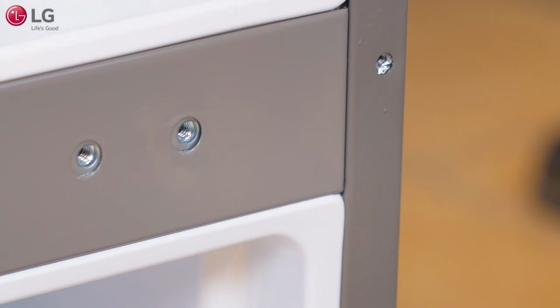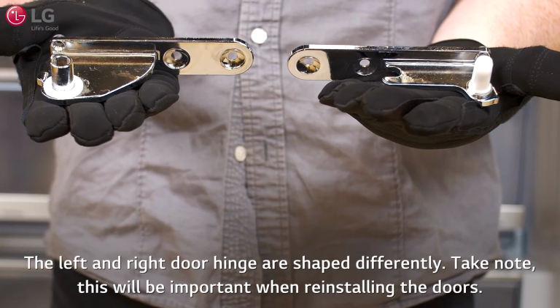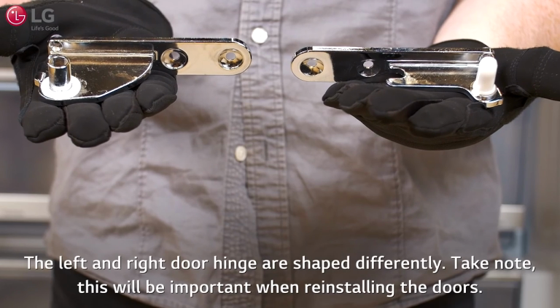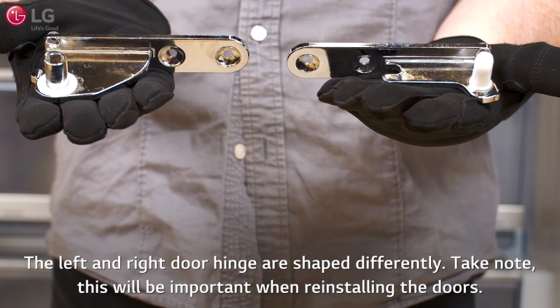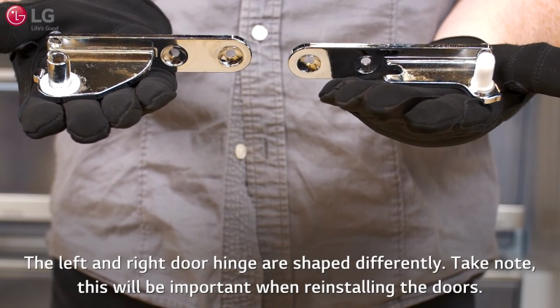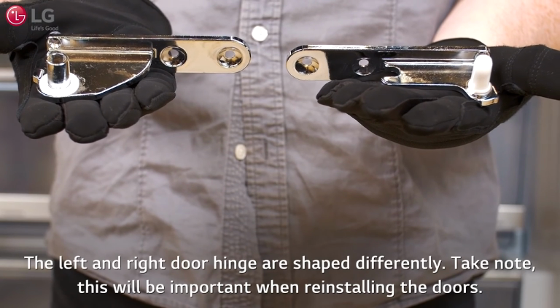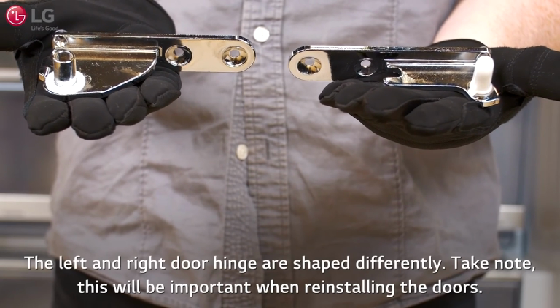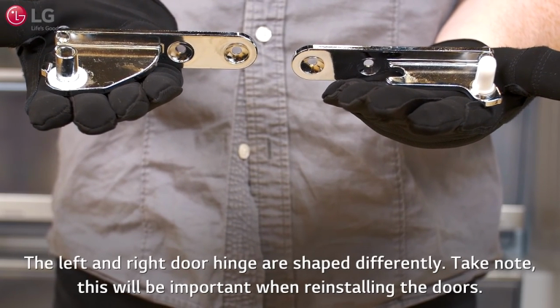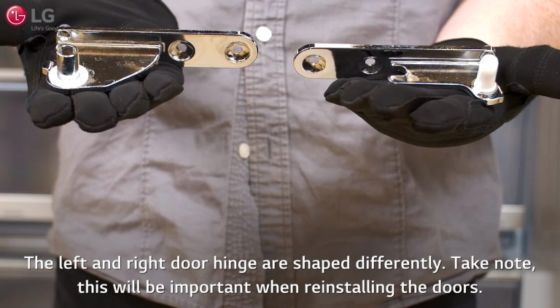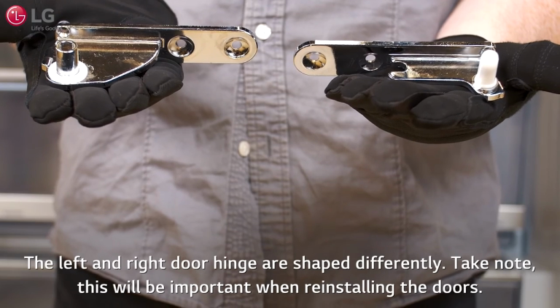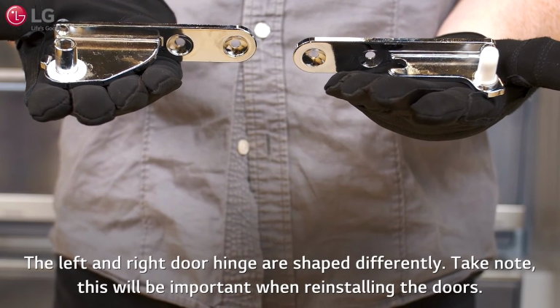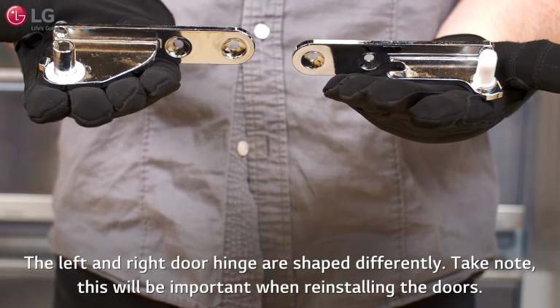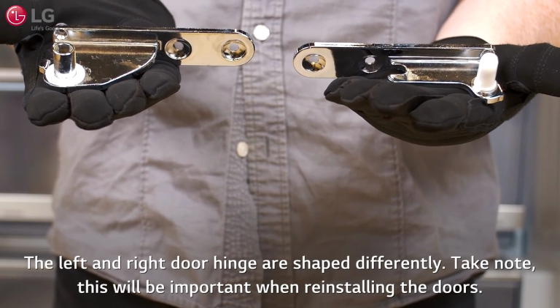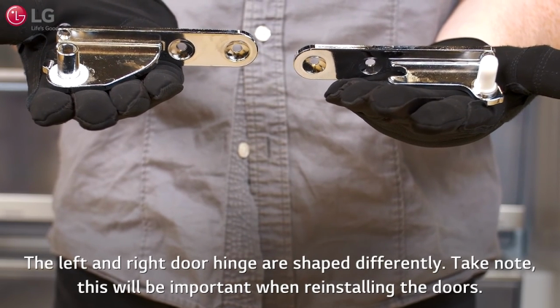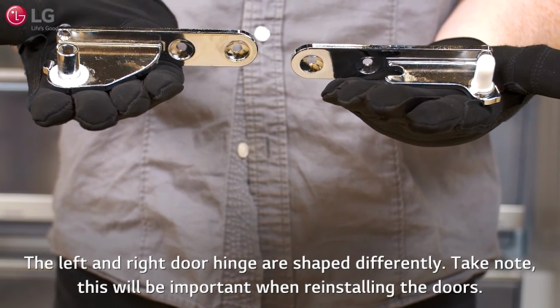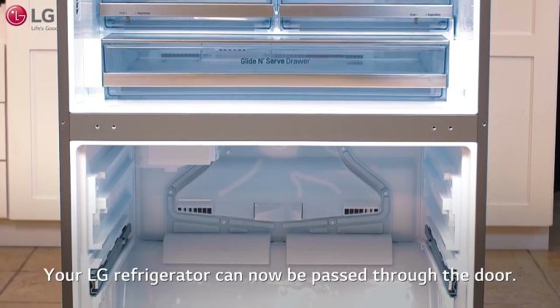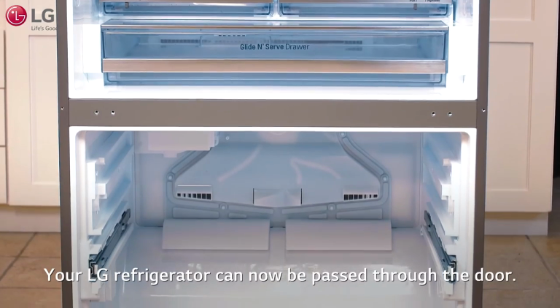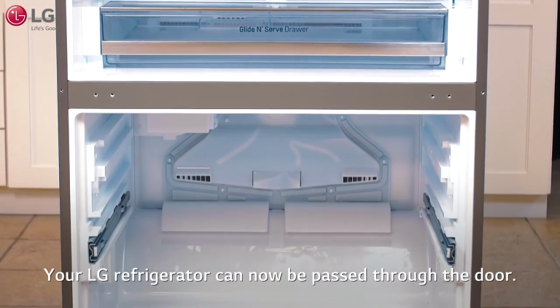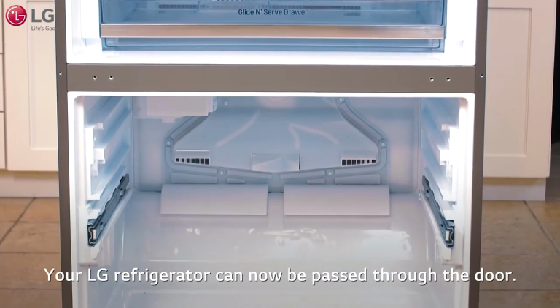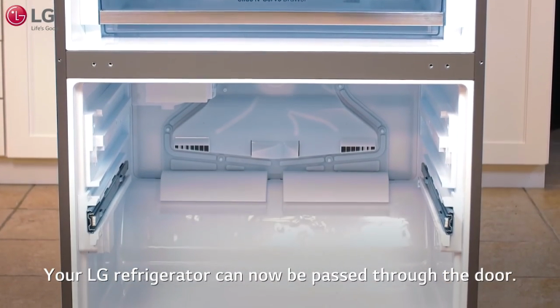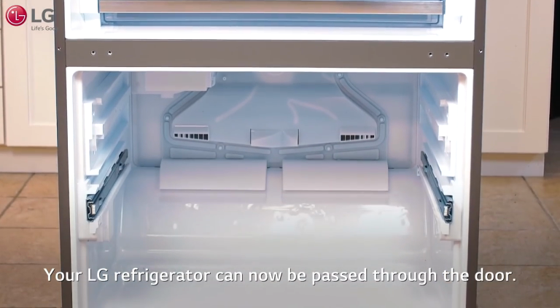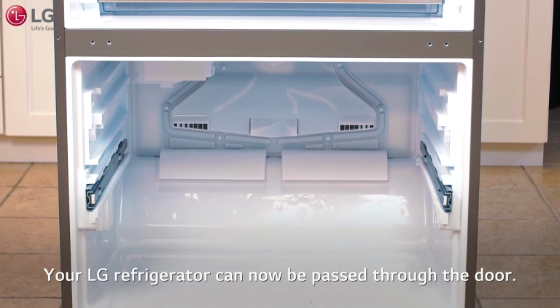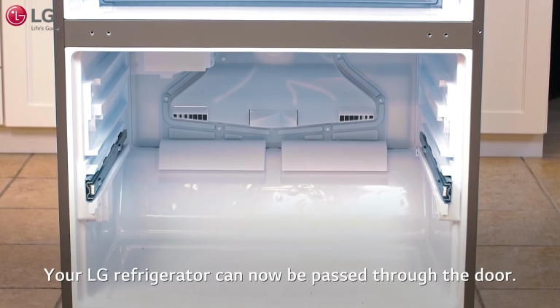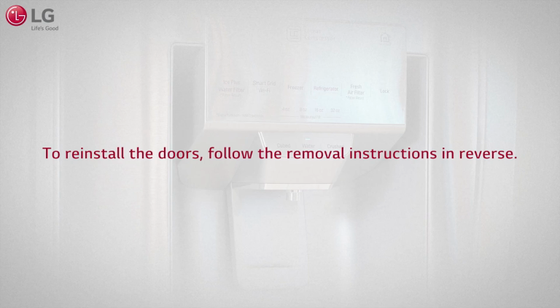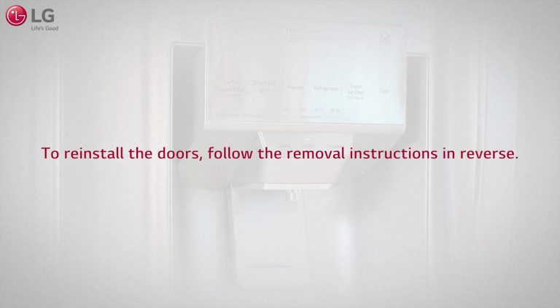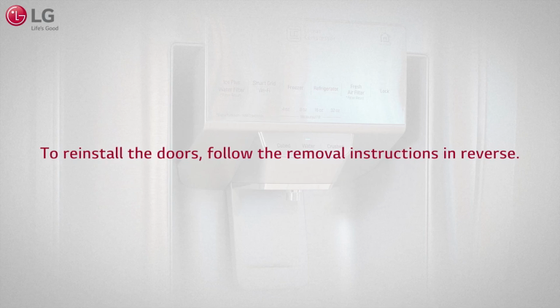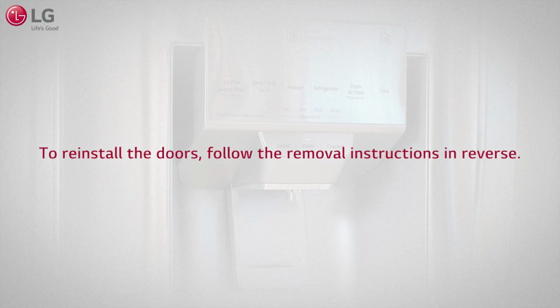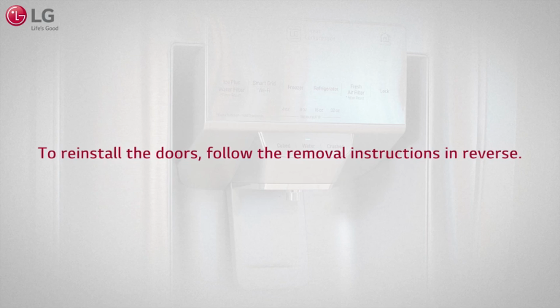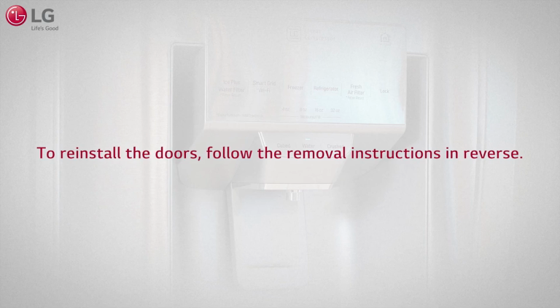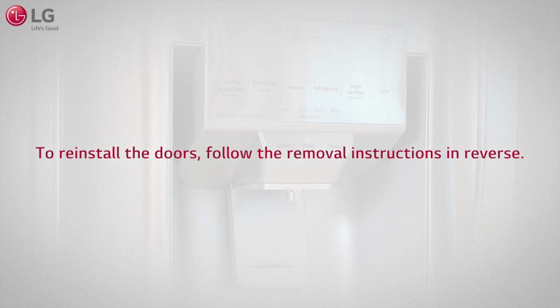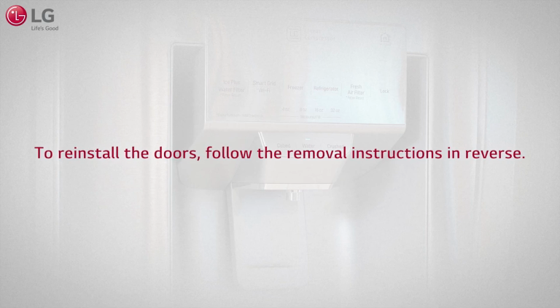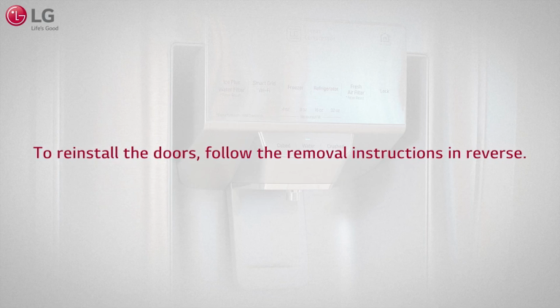The left and right door hinges are shaped differently. Take note, as this will be important when reinstalling the doors. Your LG refrigerator can now be passed through the door. To reinstall the doors, follow the removal instructions in reverse.